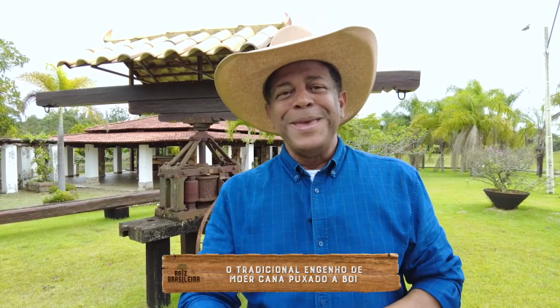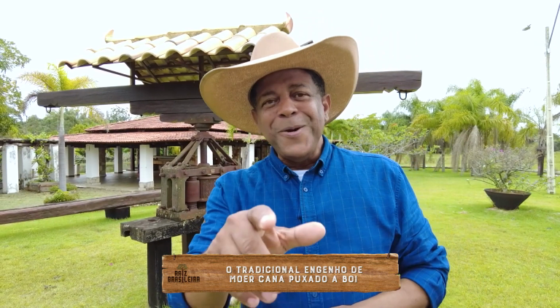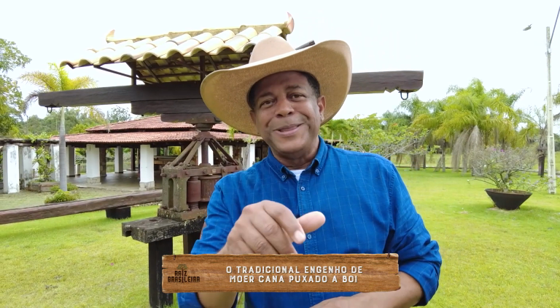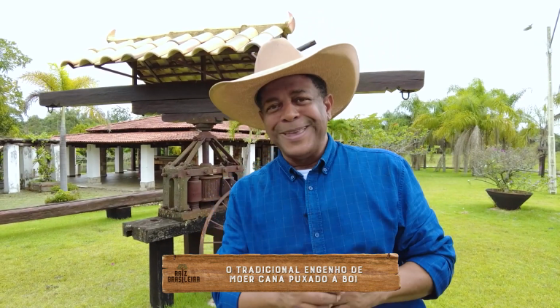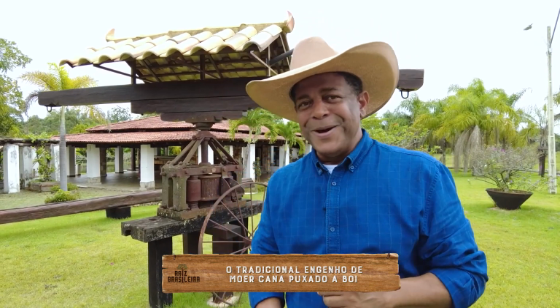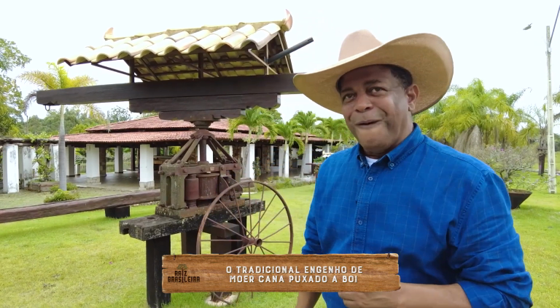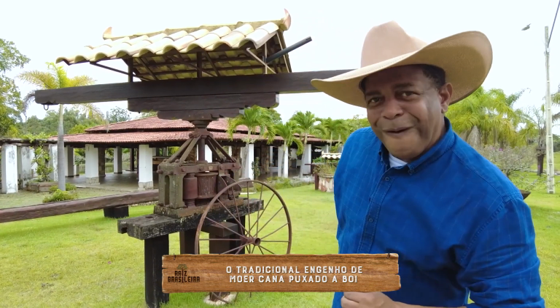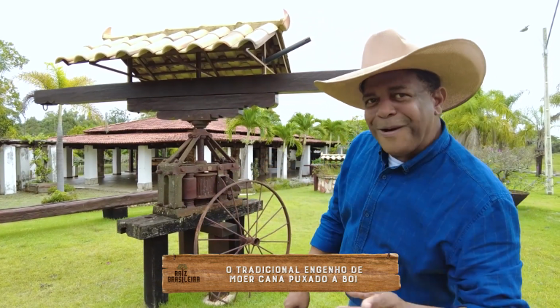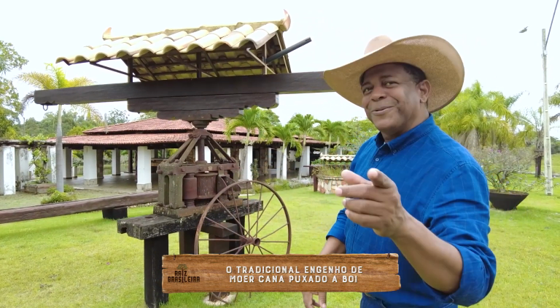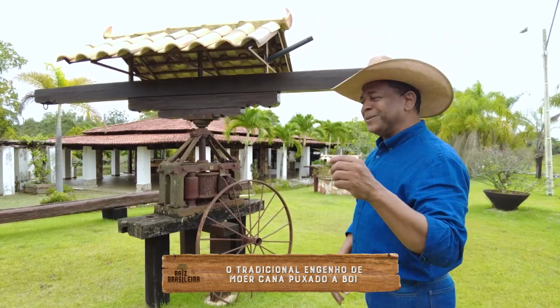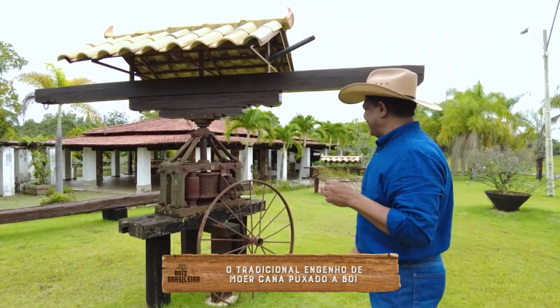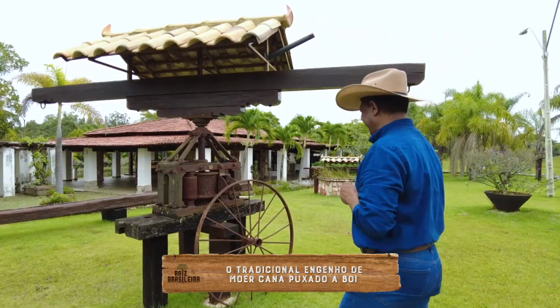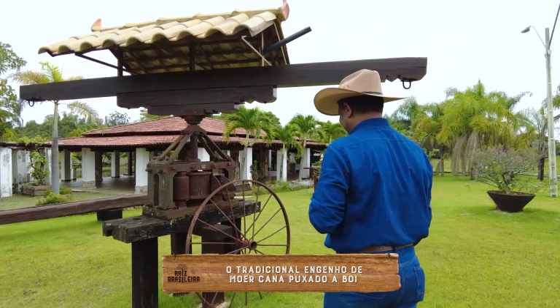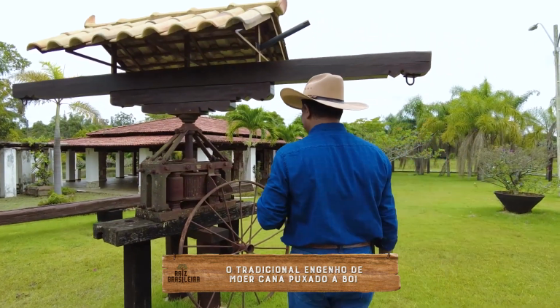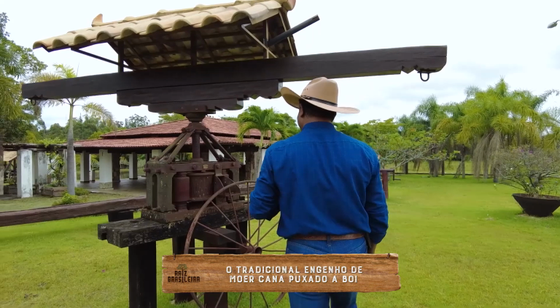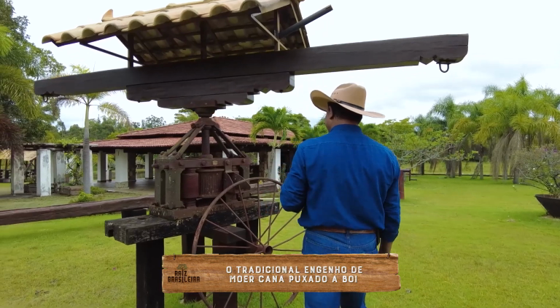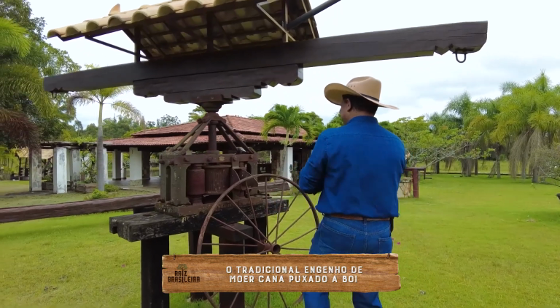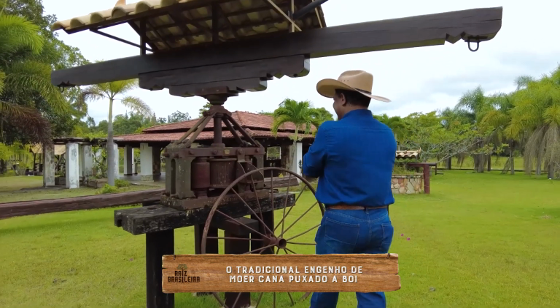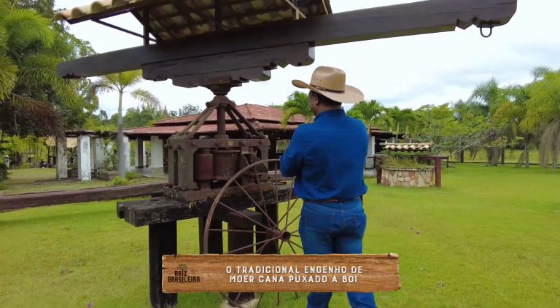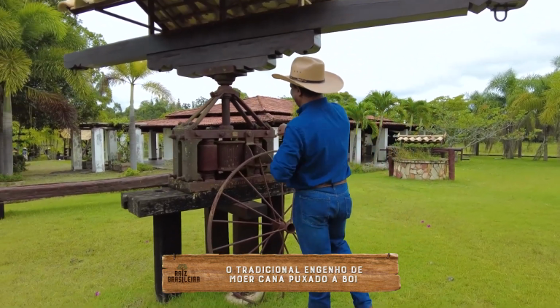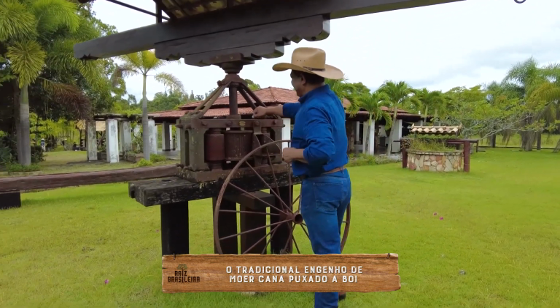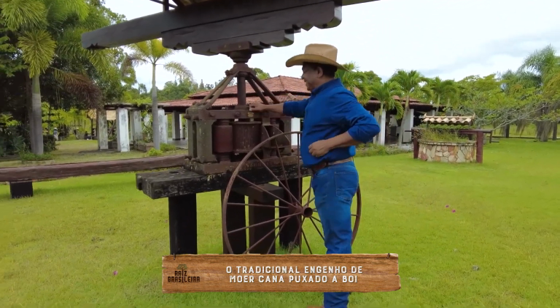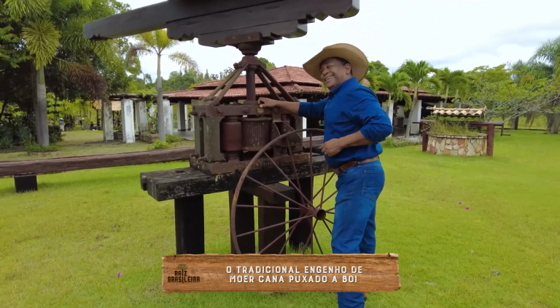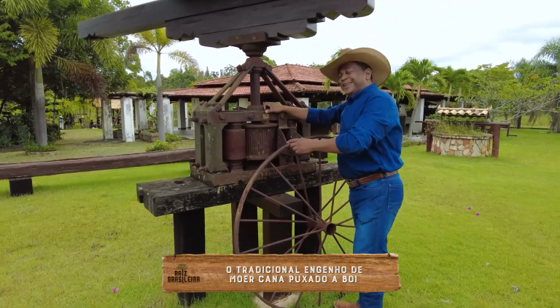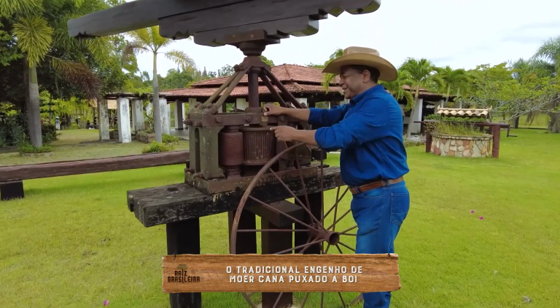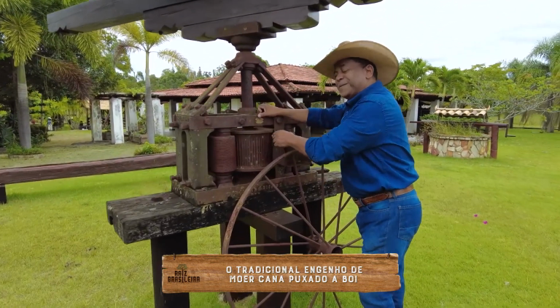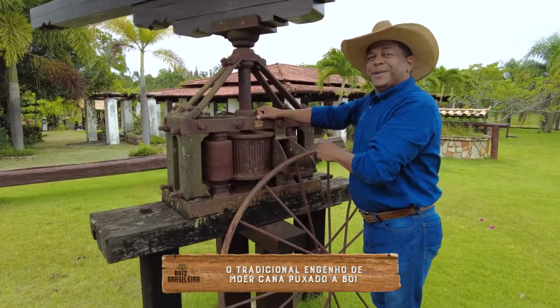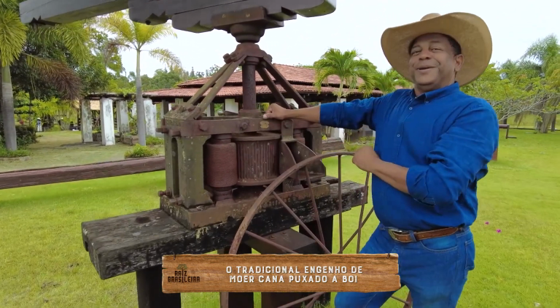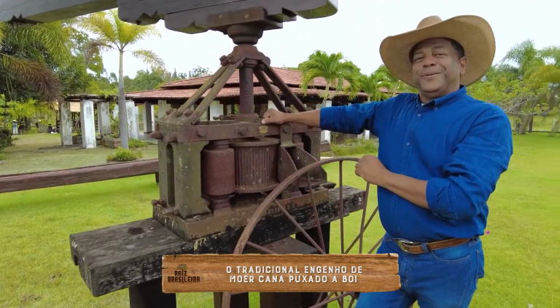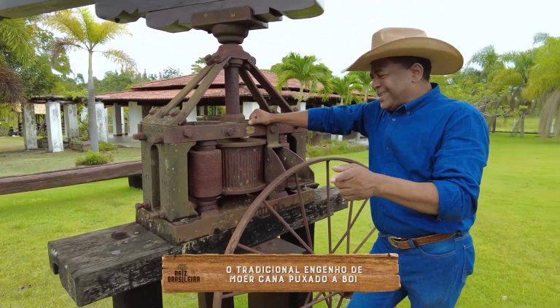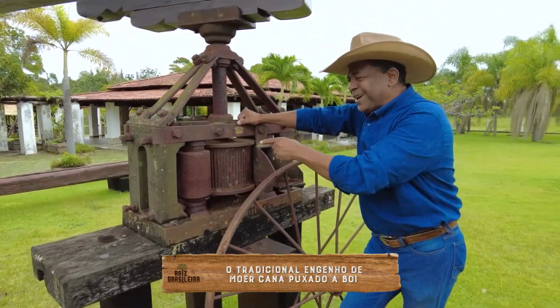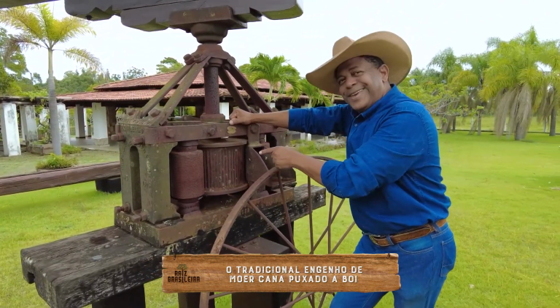E eu andando aqui, olha o que eu encontrei aqui. Interessante.